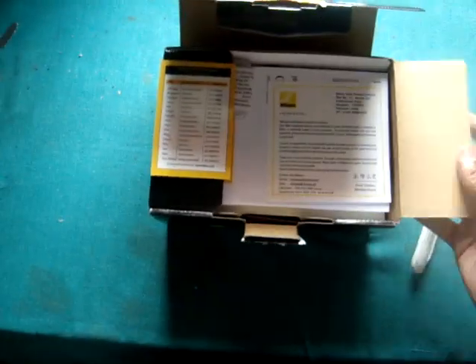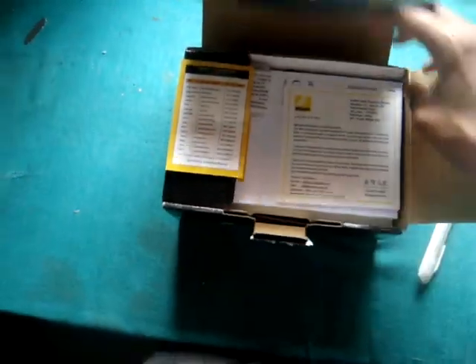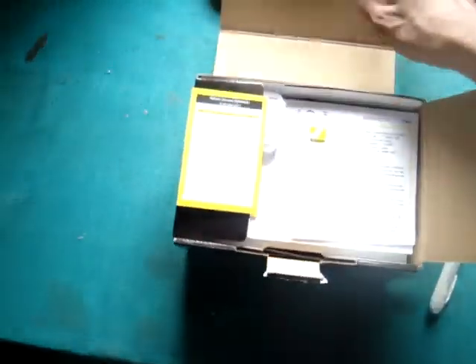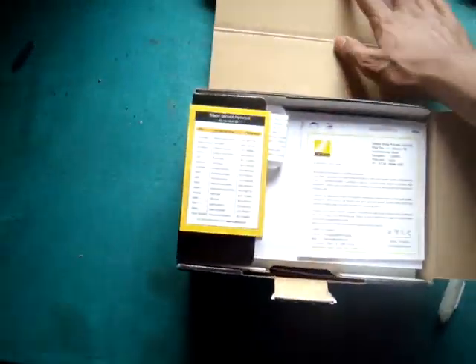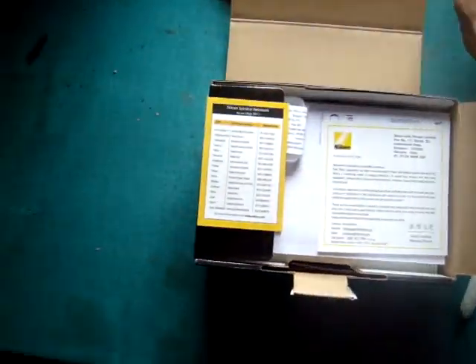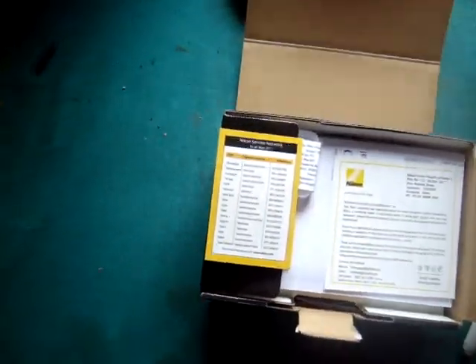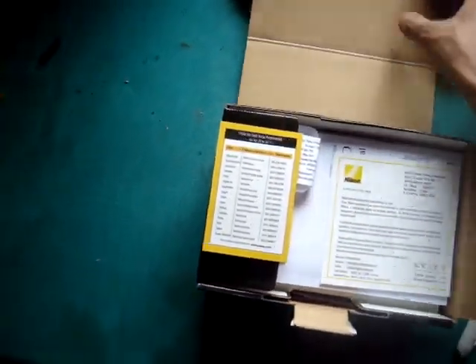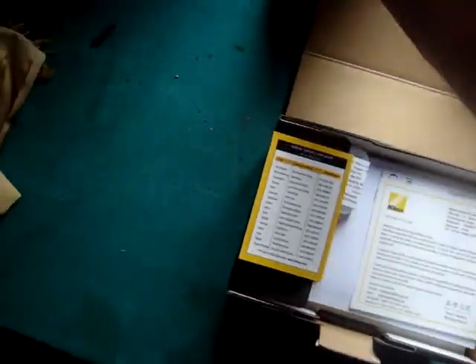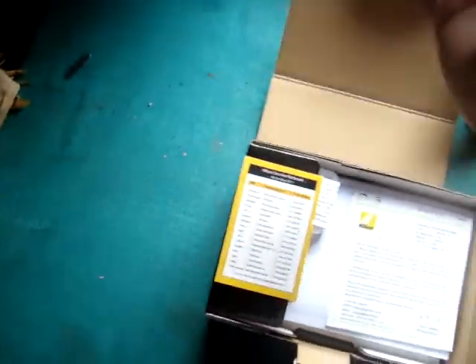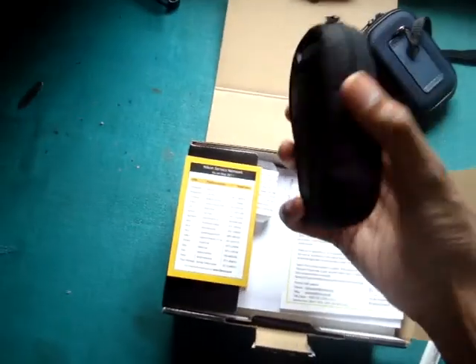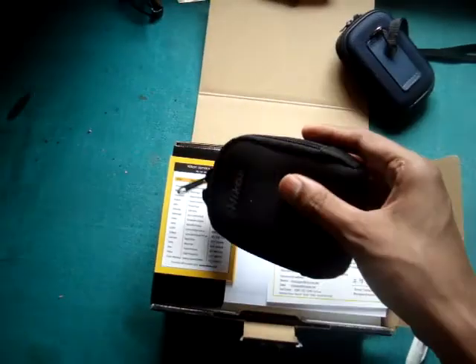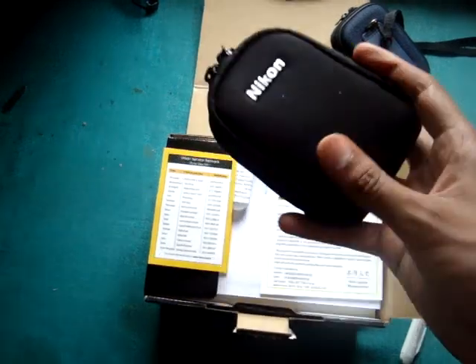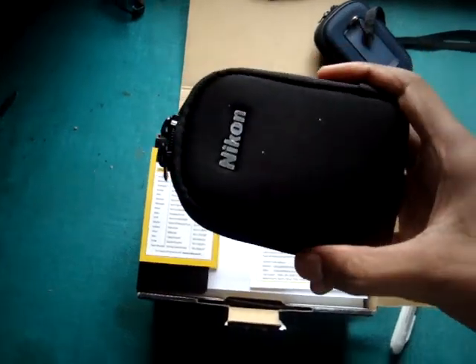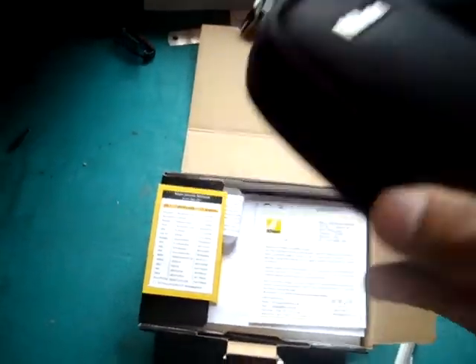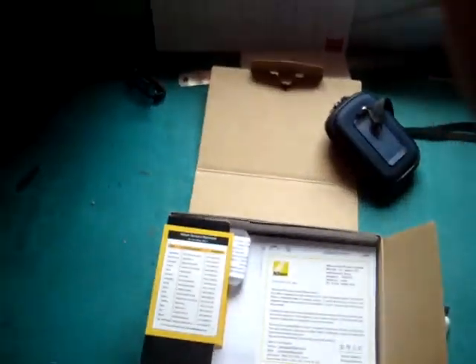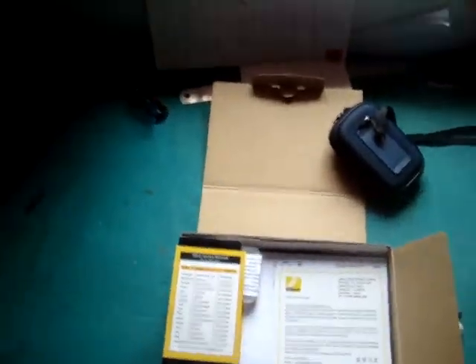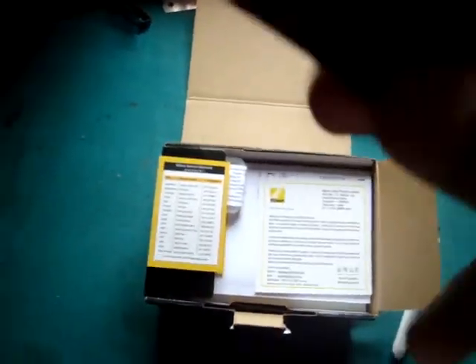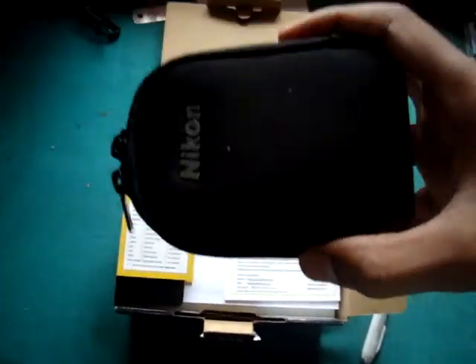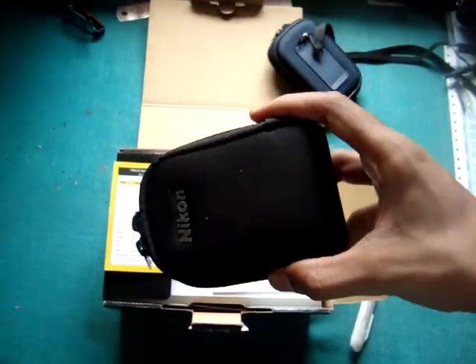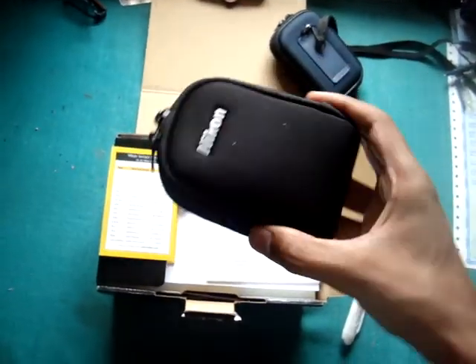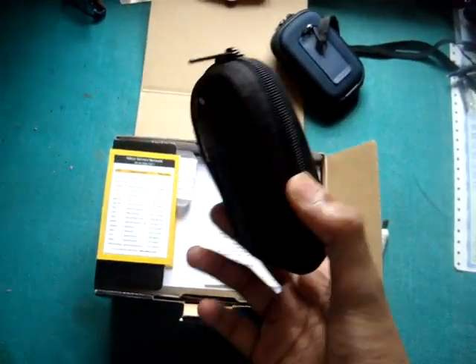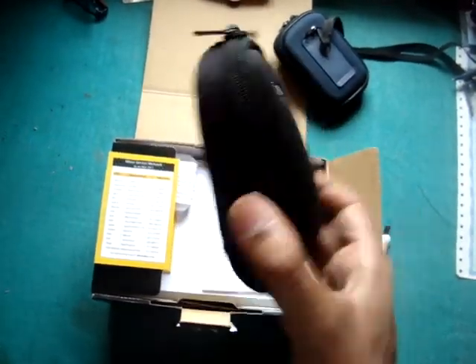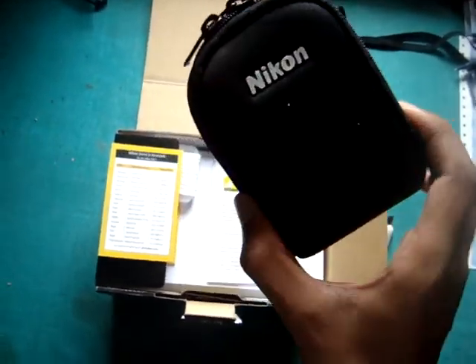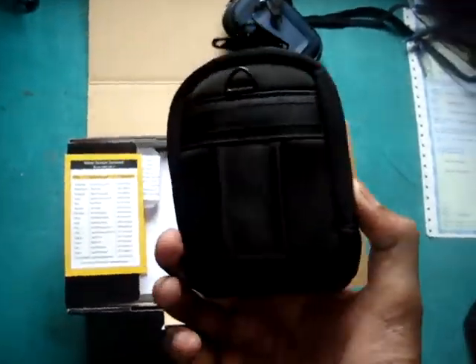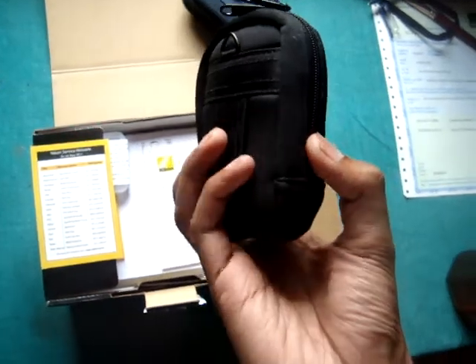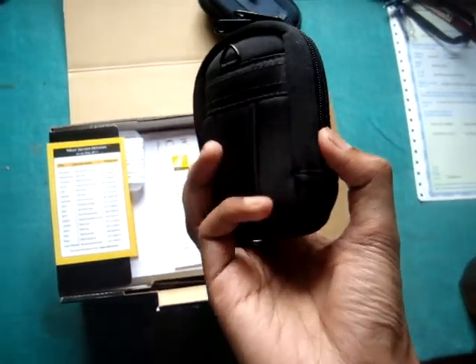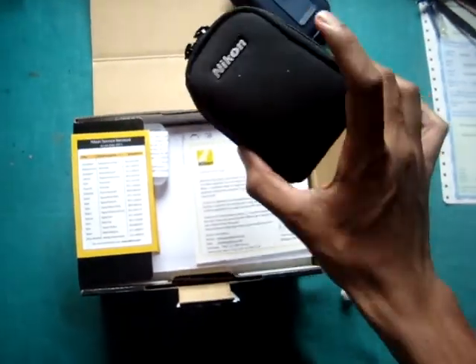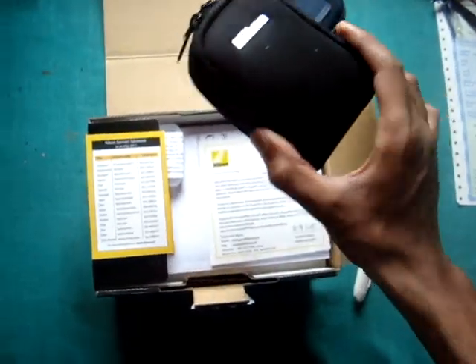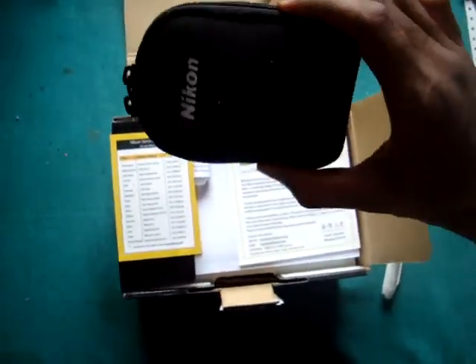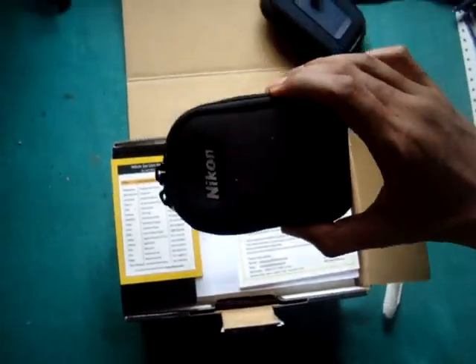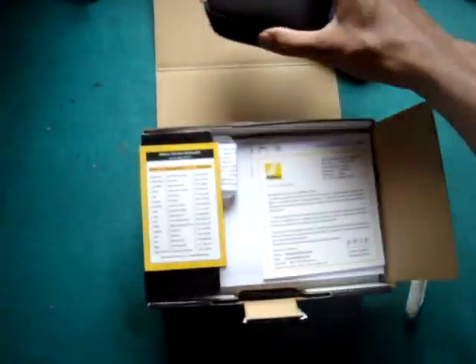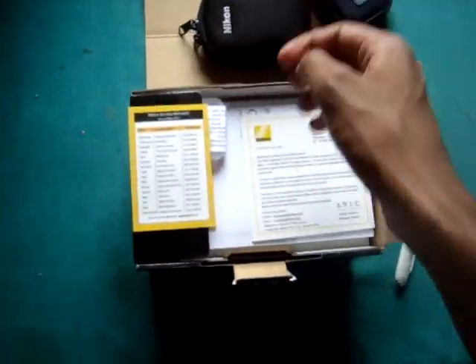We have opened it. This is the bag which comes free — a pouch, belt case. Pretty small but okay.